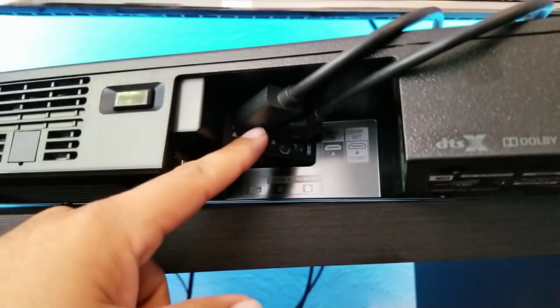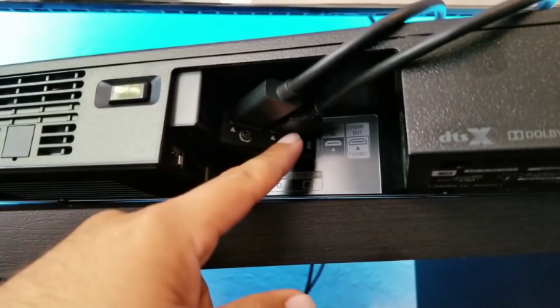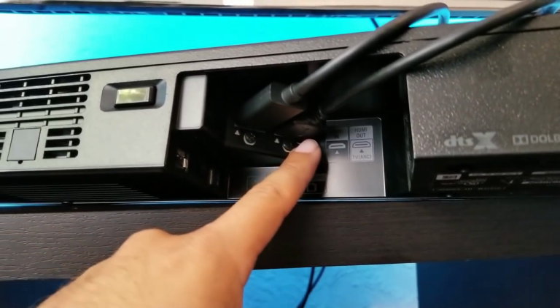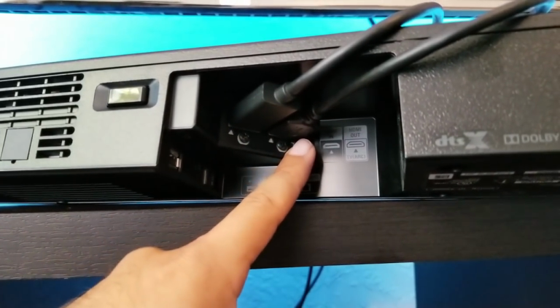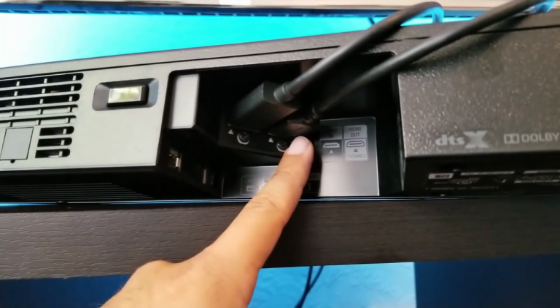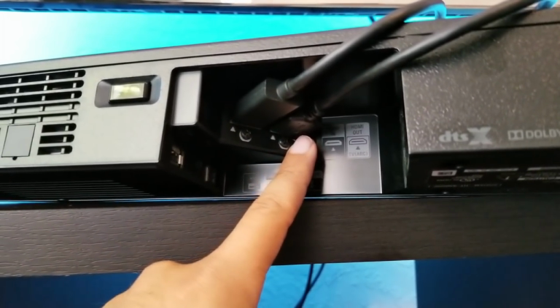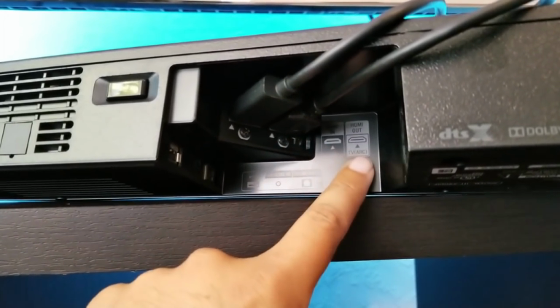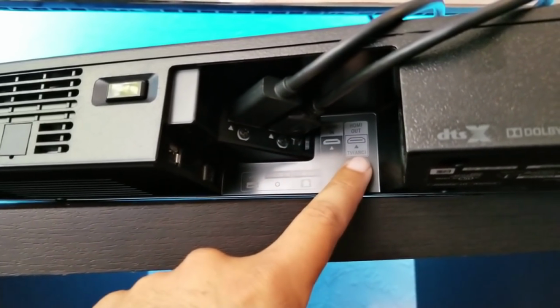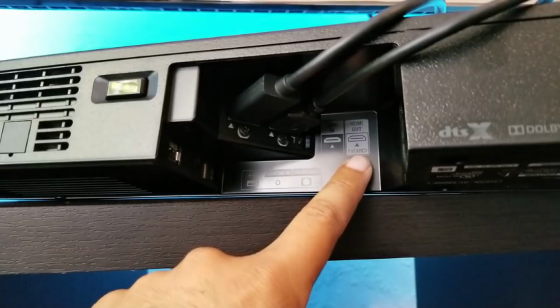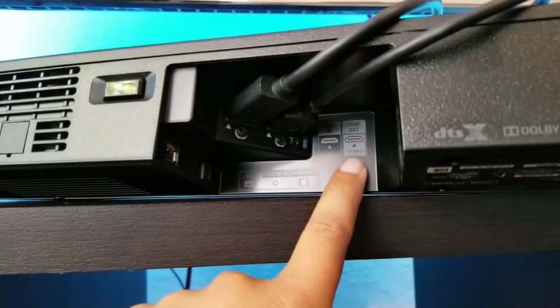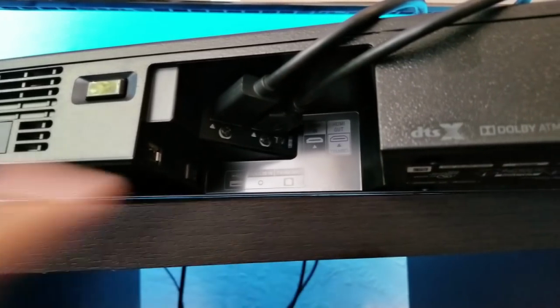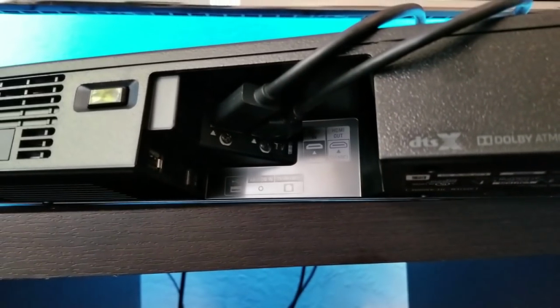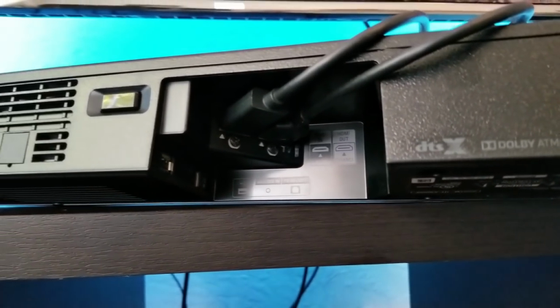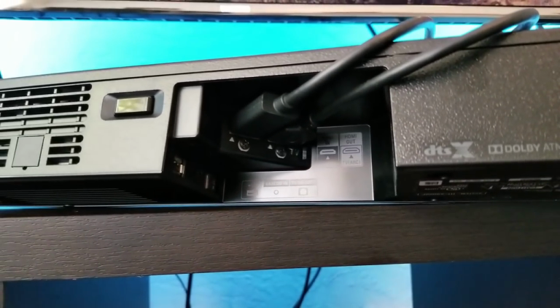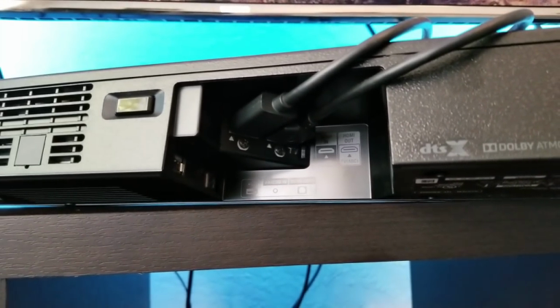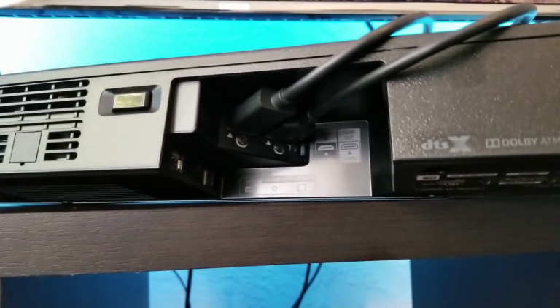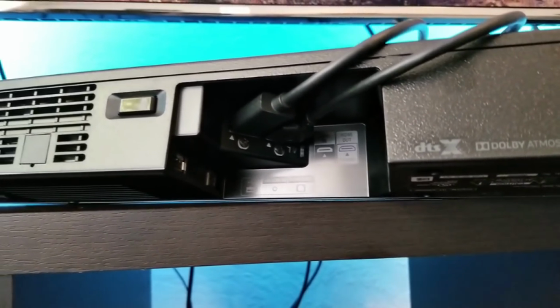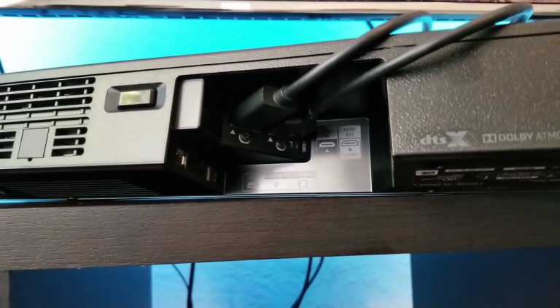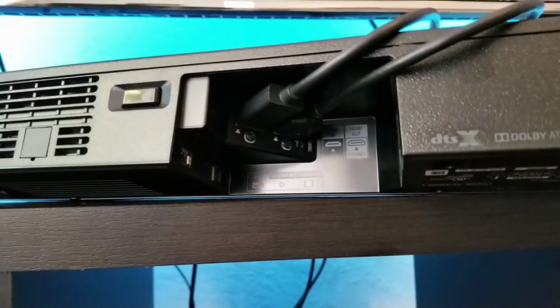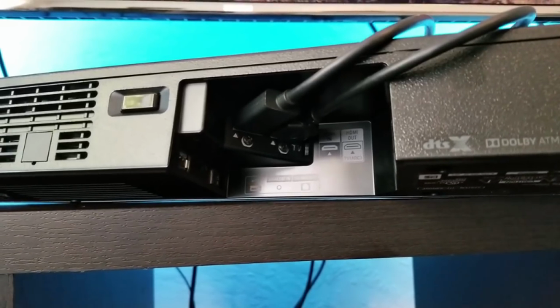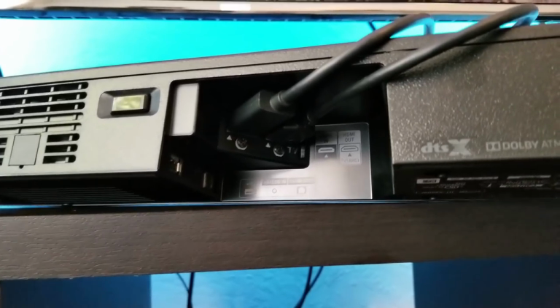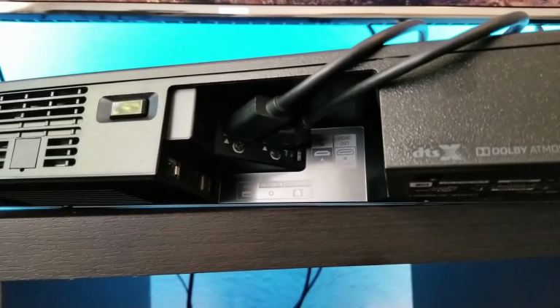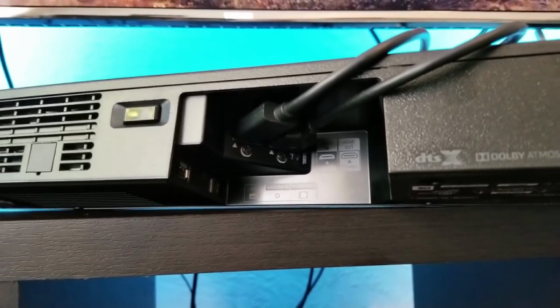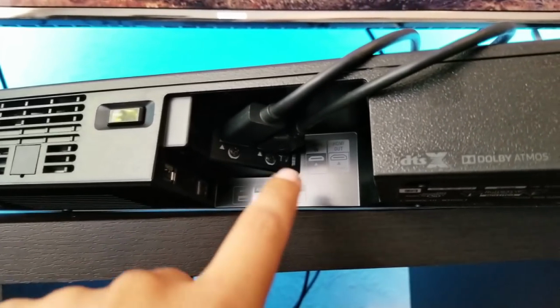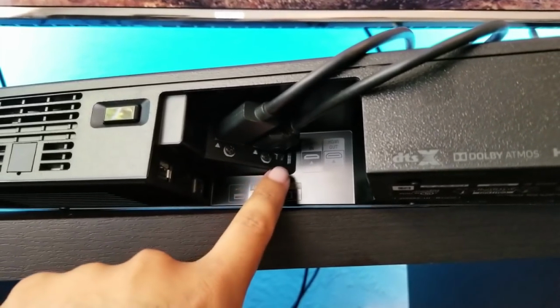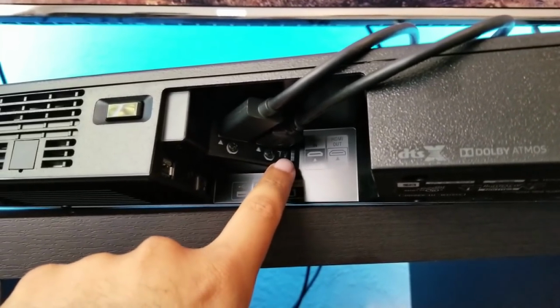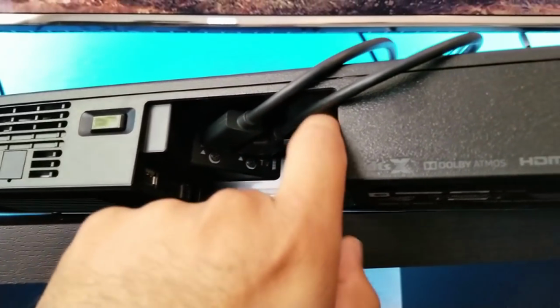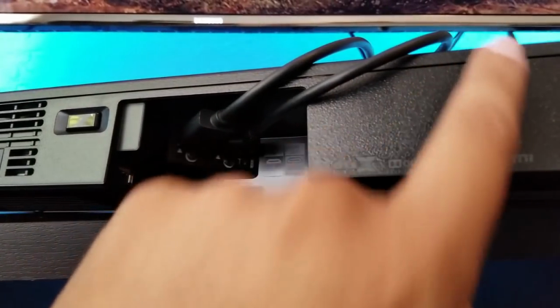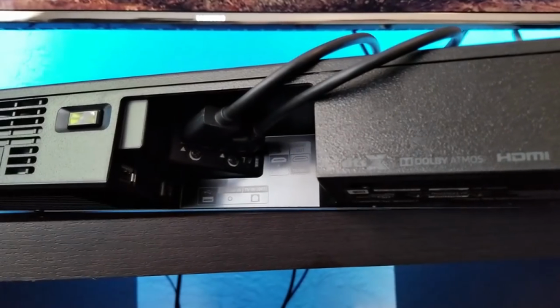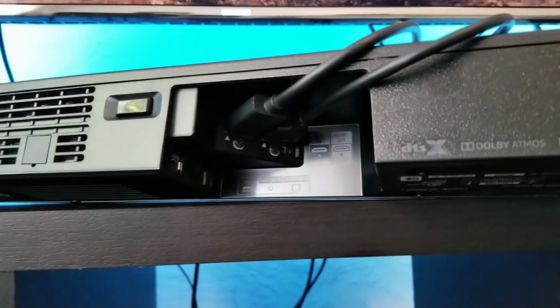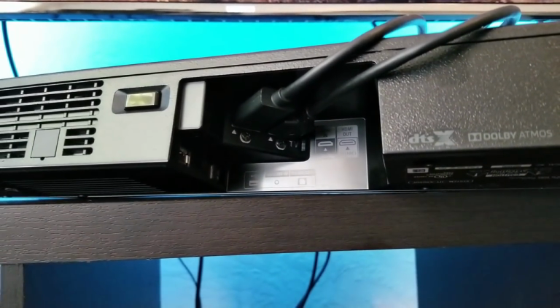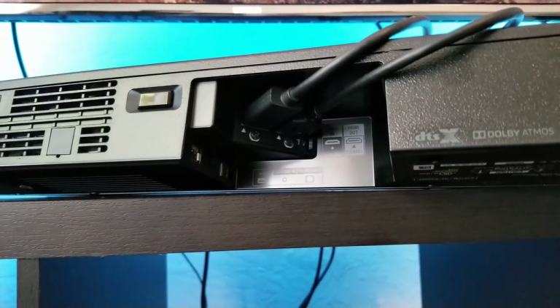Then the HDMI port that says 'out to TV ARC' — make sure your TV supports ARC. Not all TVs do, but for the most part they all do, and you have to connect that of course to the HDMI ARC port on your TV.